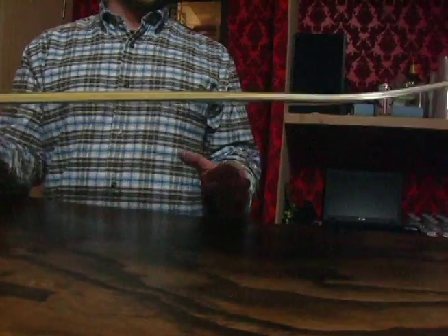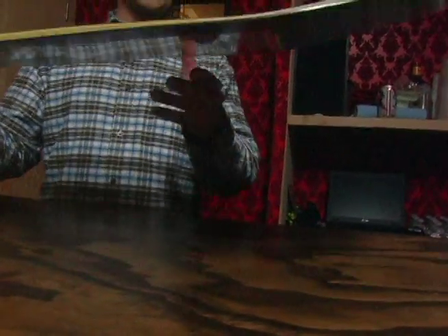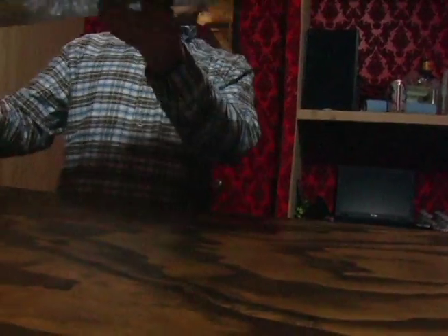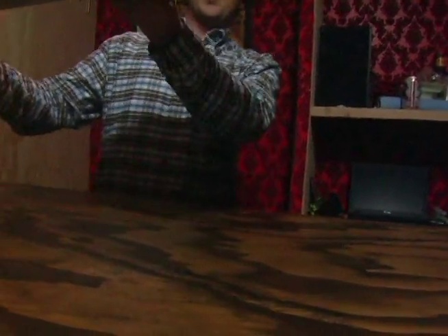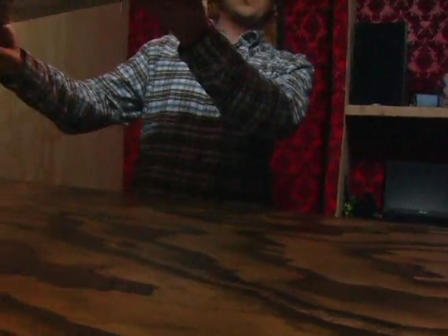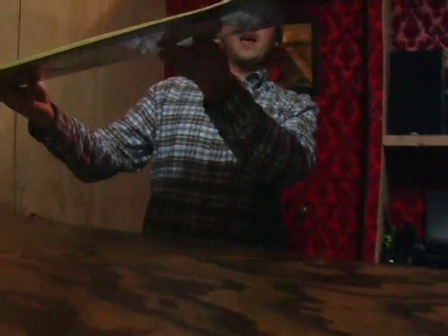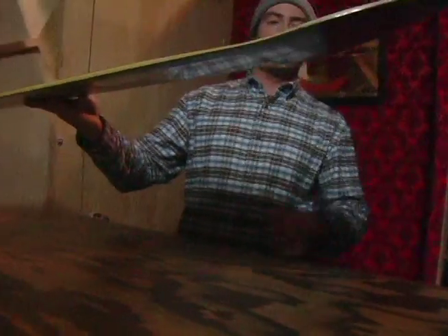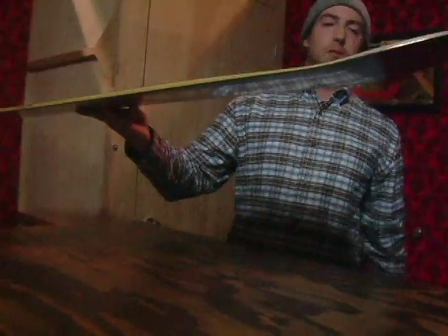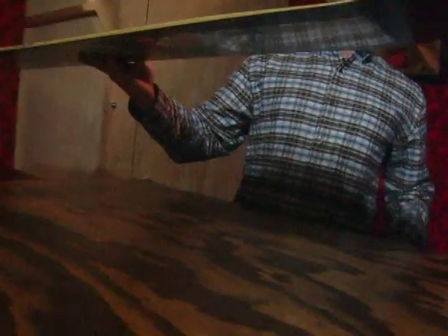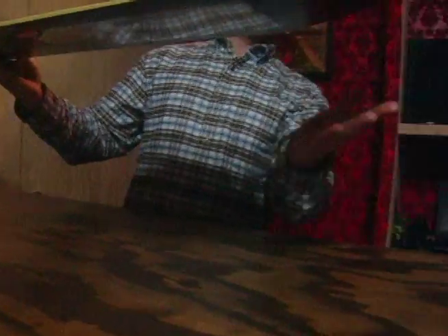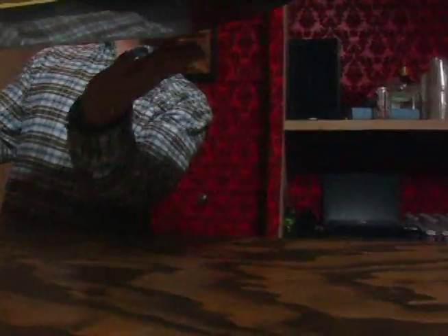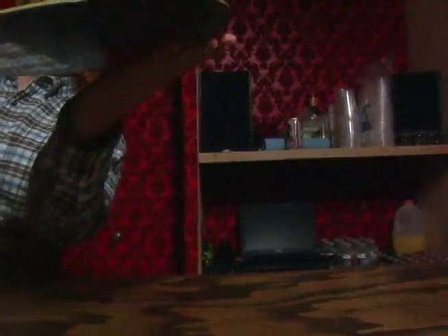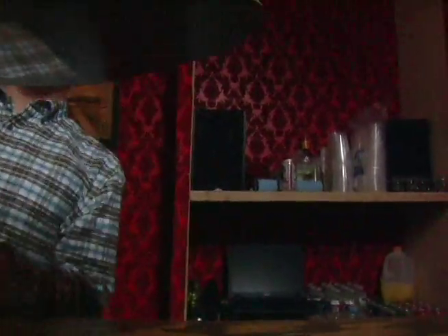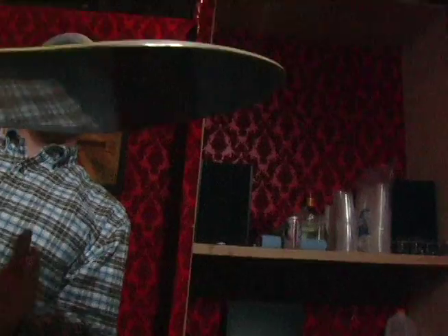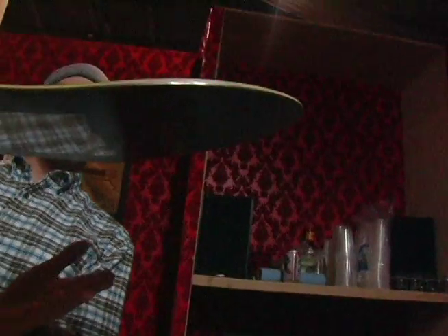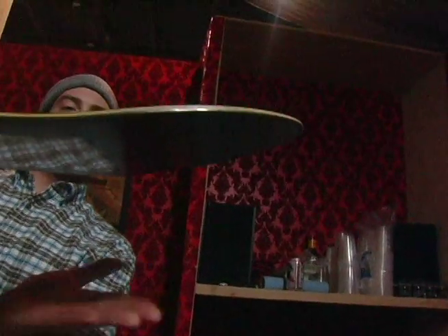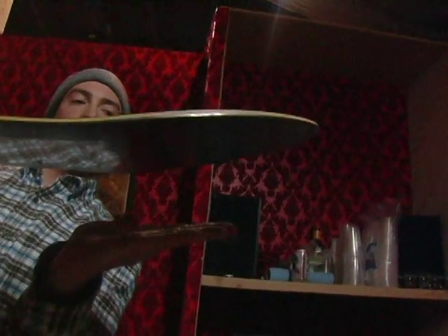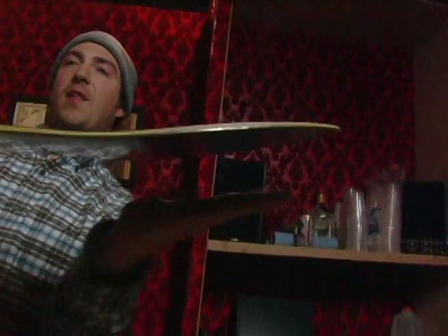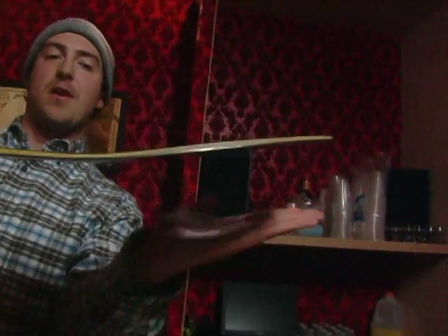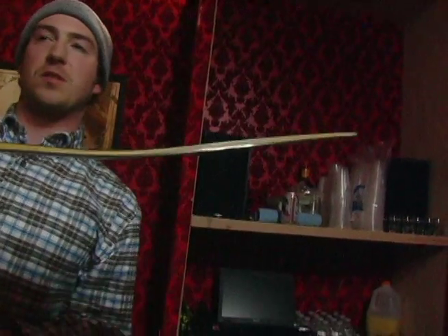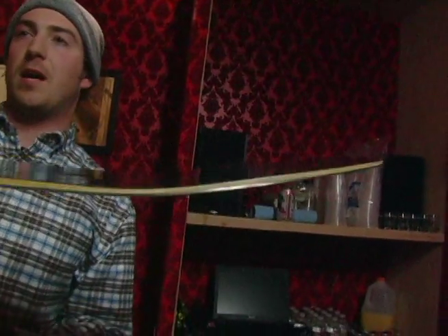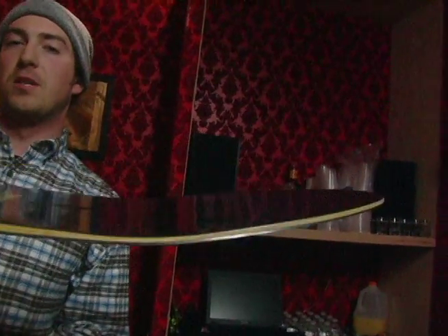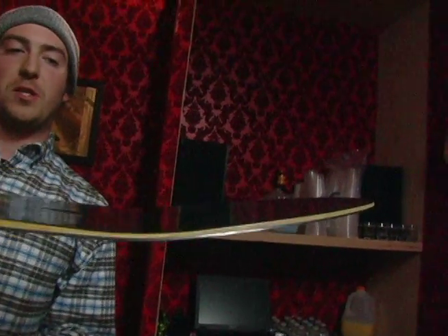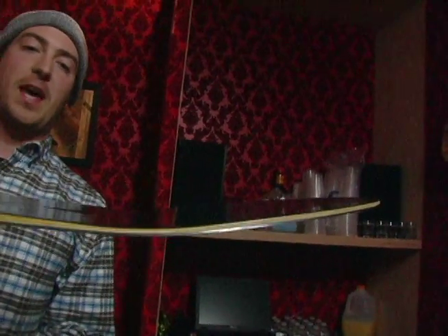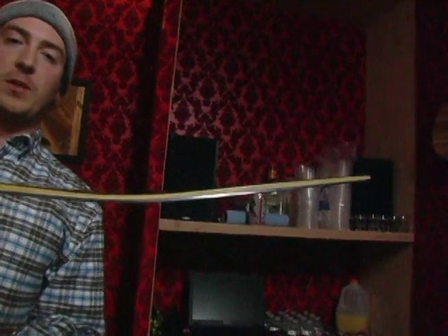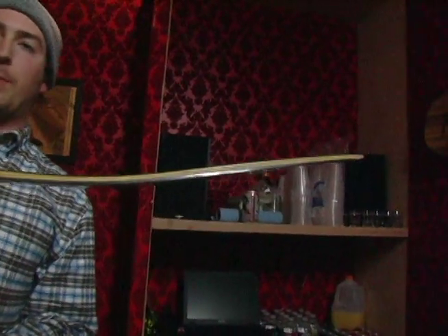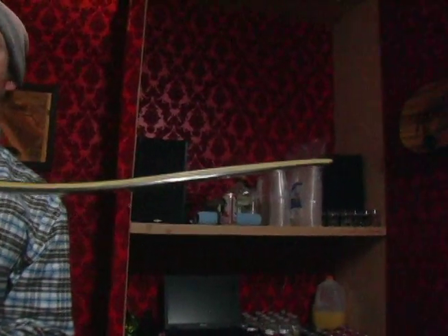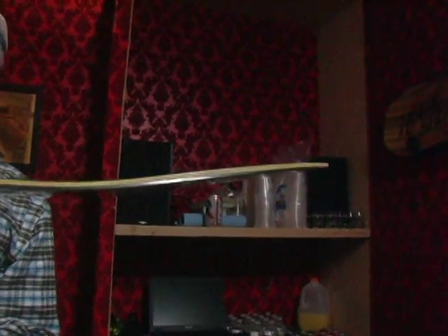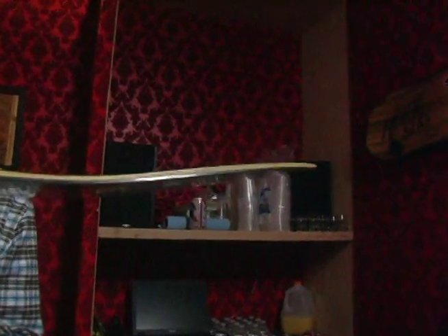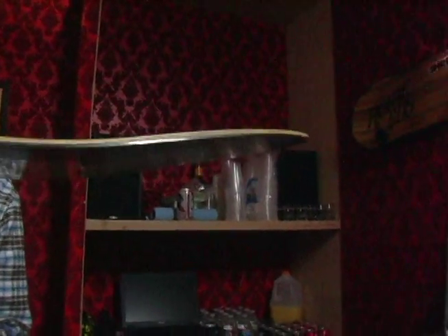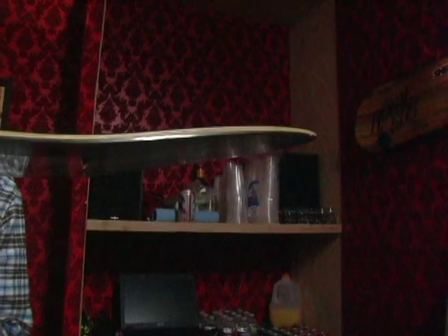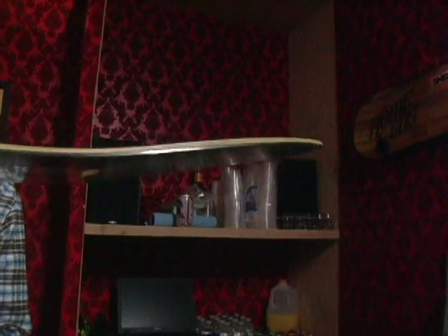And you can see on the nose and tail, it's not as spooned as much anymore. It's more of just a flat nose and tail — again, resembling more of a skate deck style.